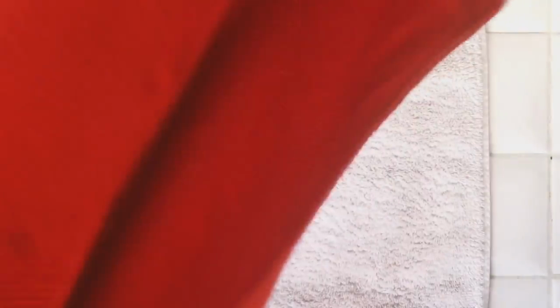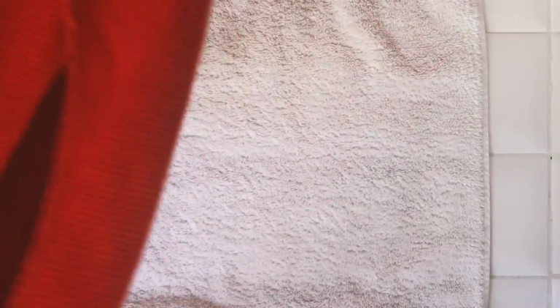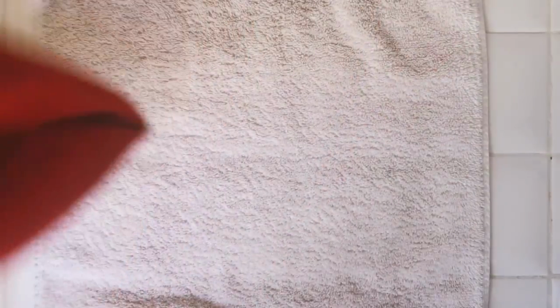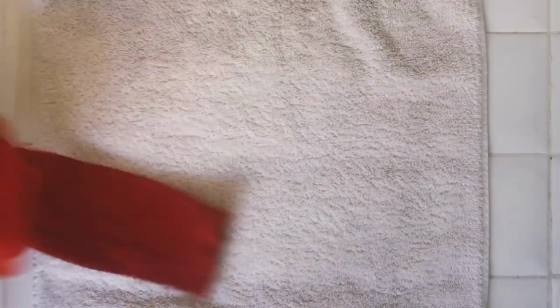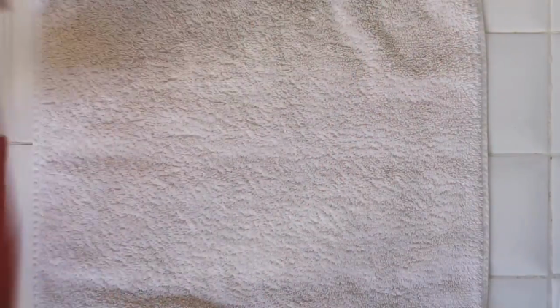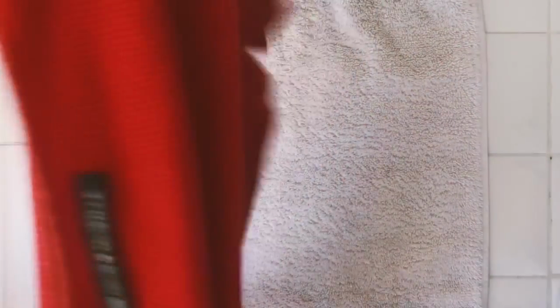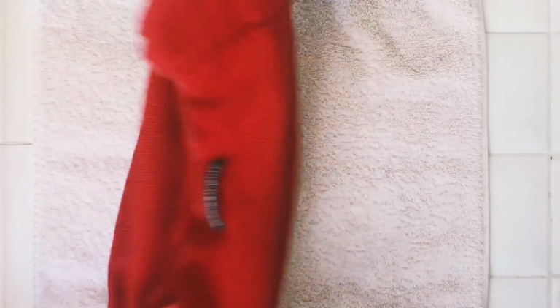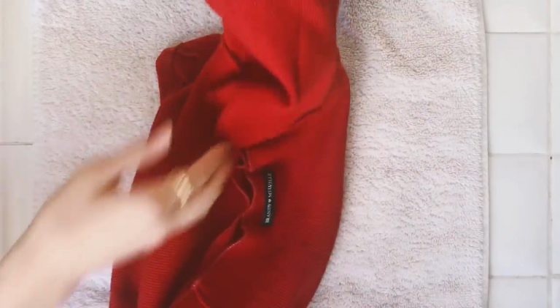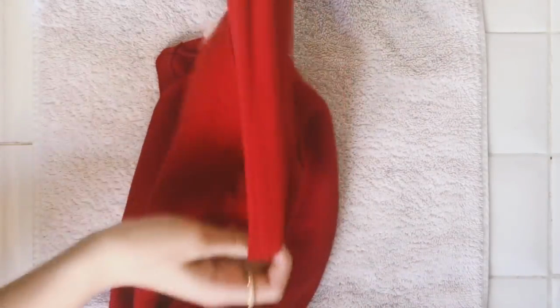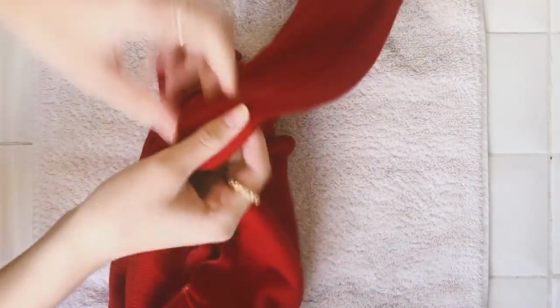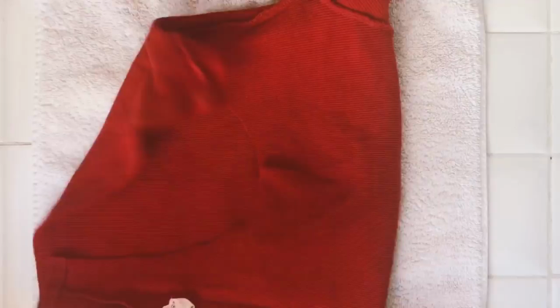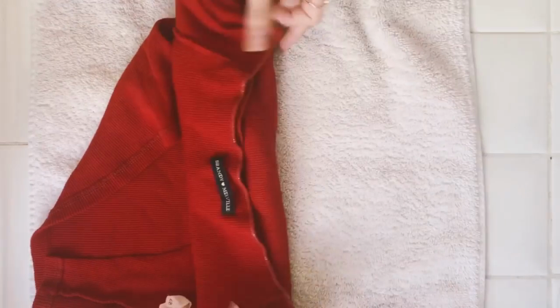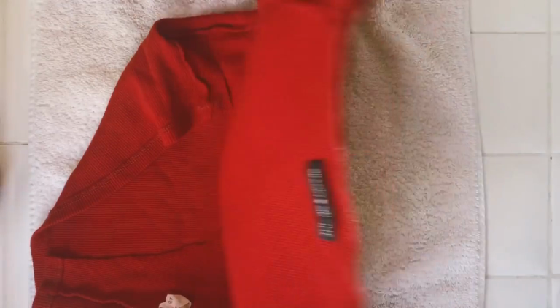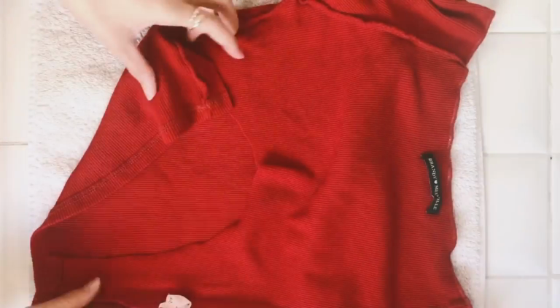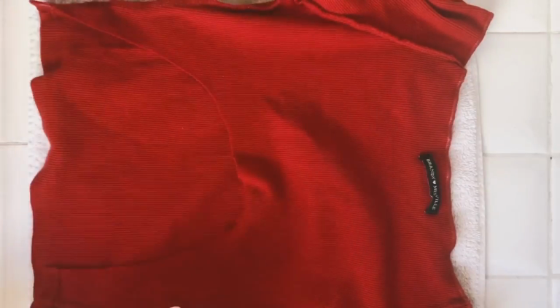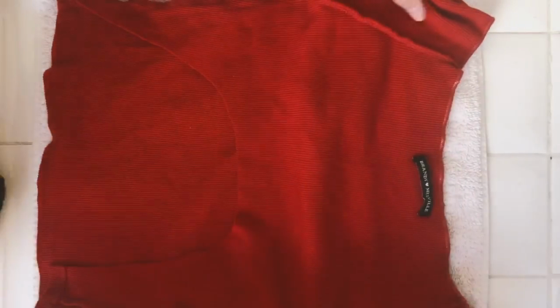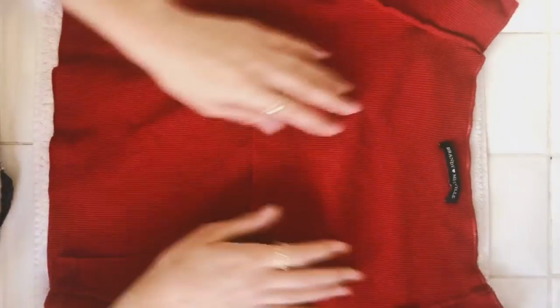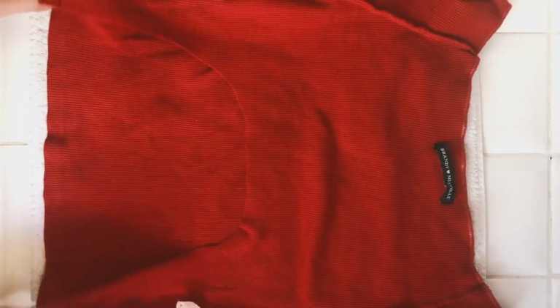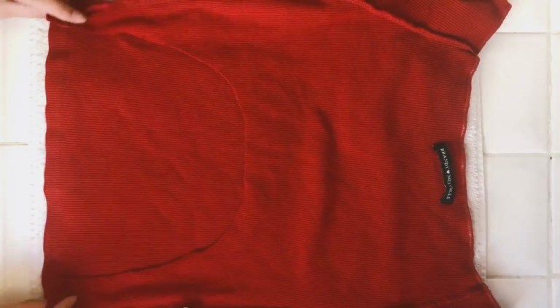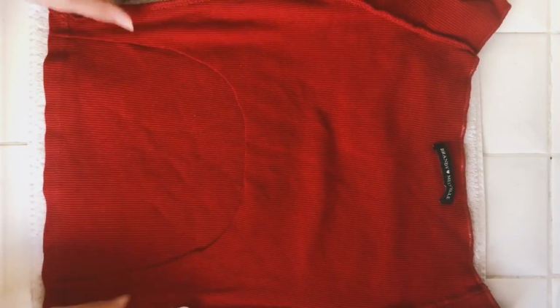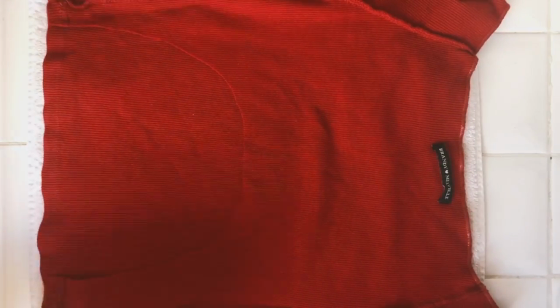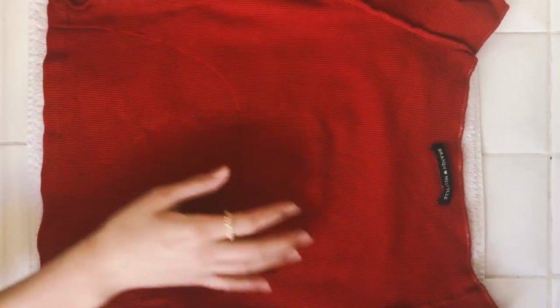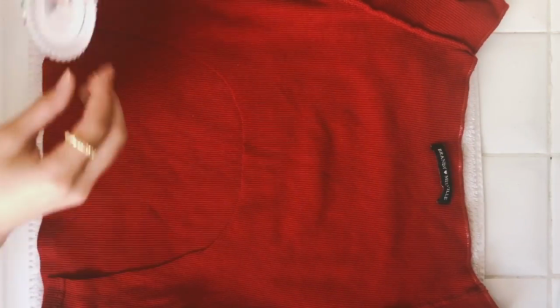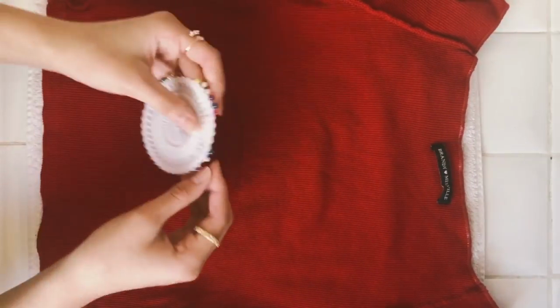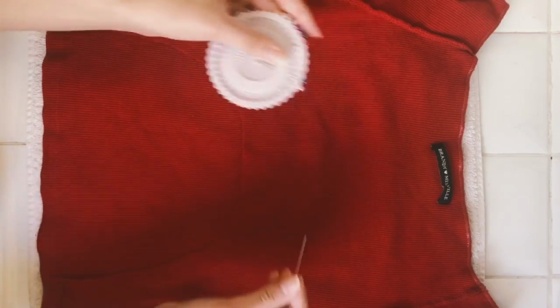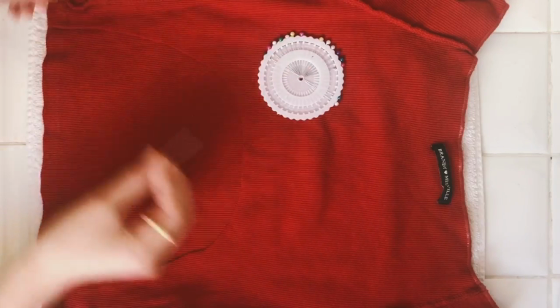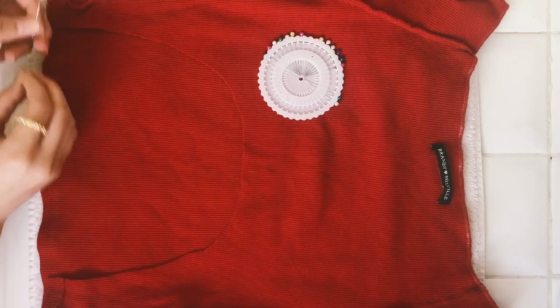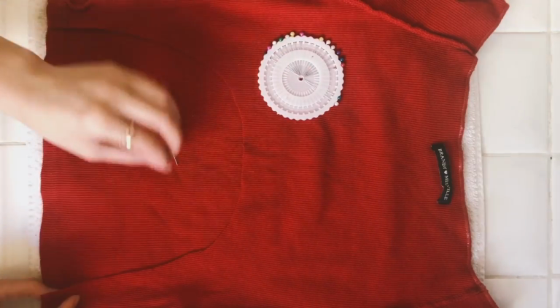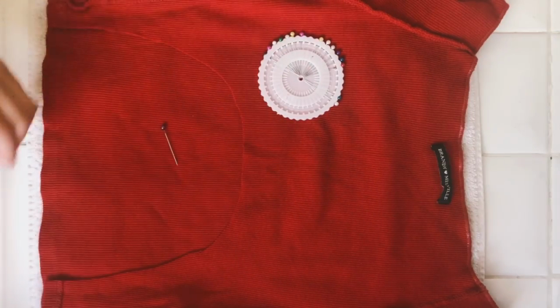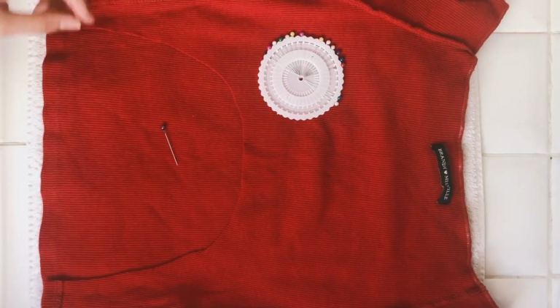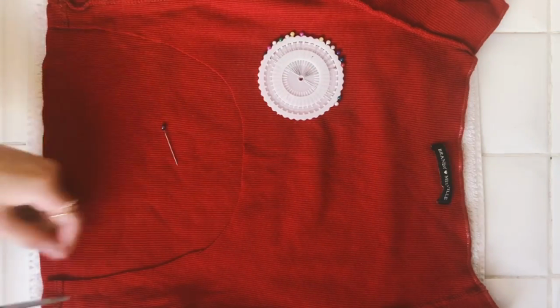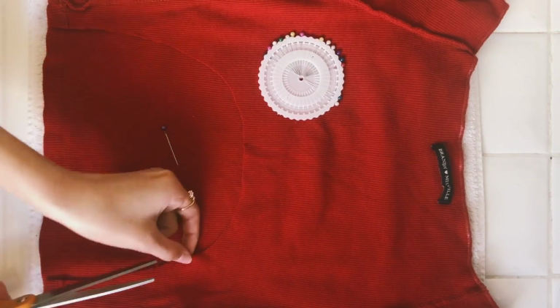Next I'm going to turn the shirt inside out so that I can hem the edge of the cut. I'll be sewing at least a centimeter in so that I can feed a string through the hole.